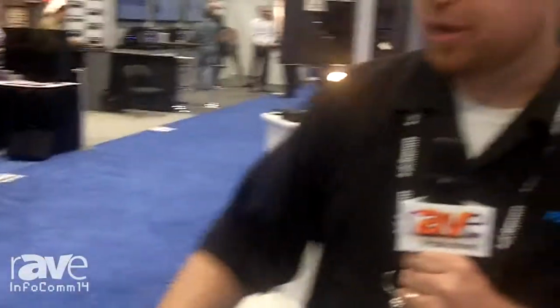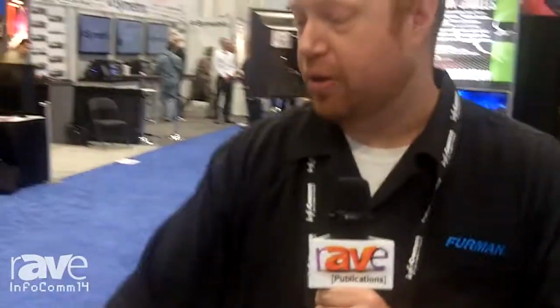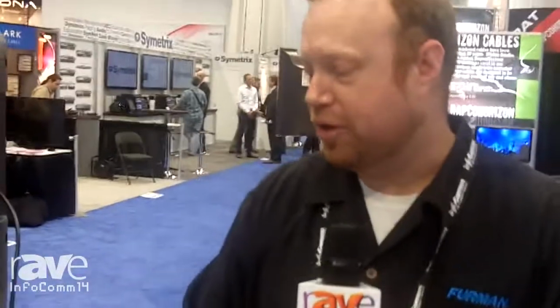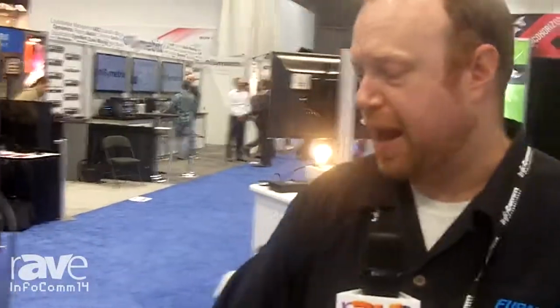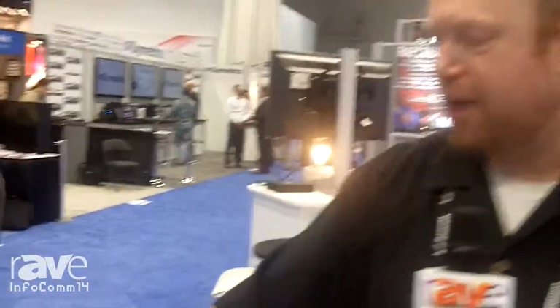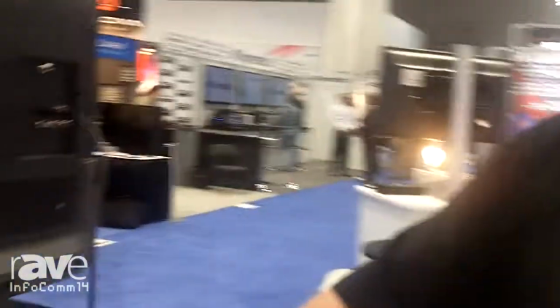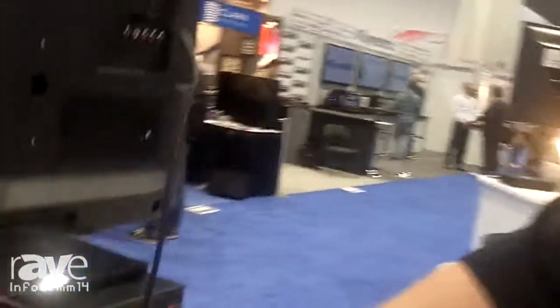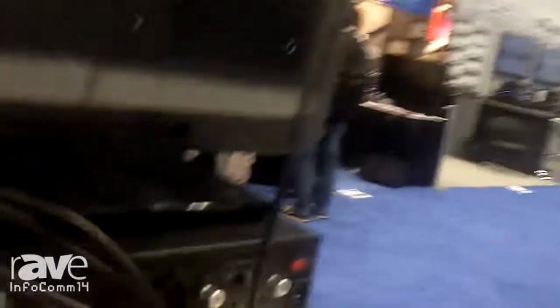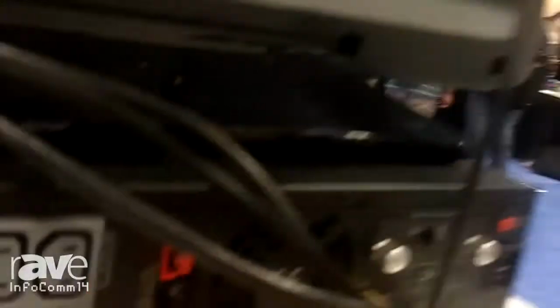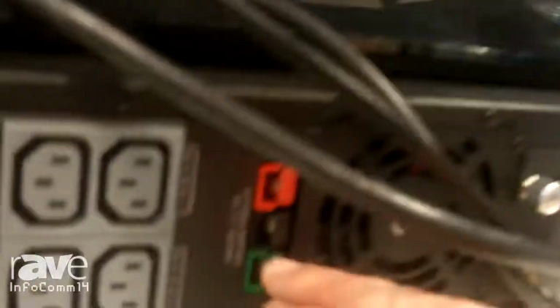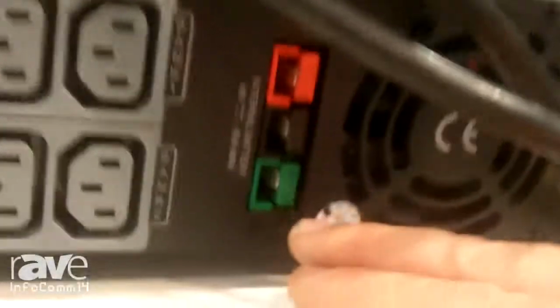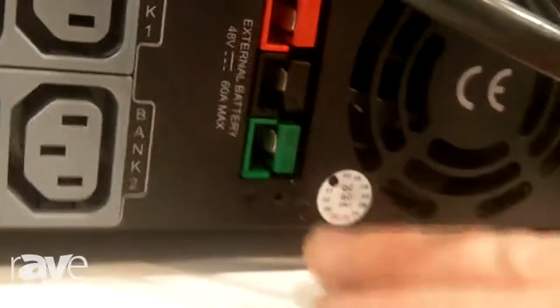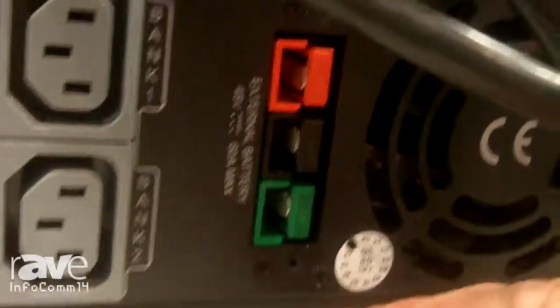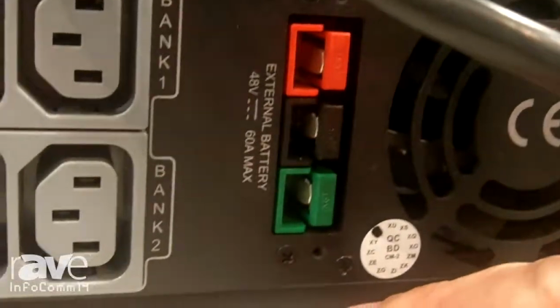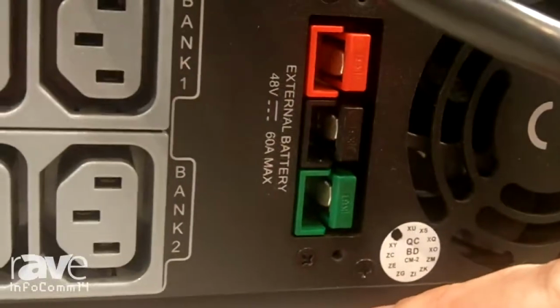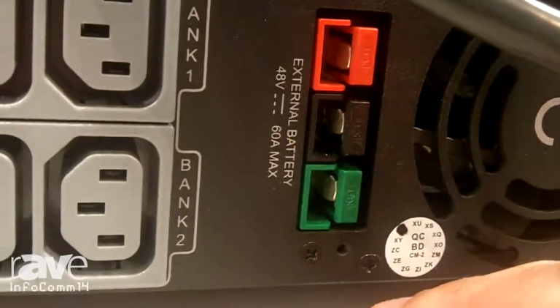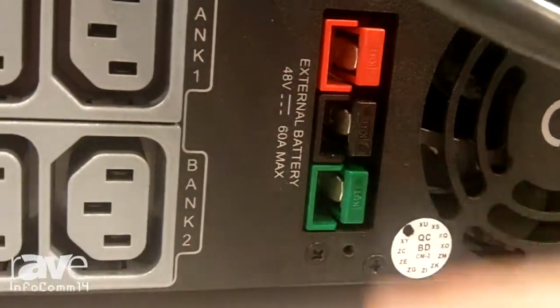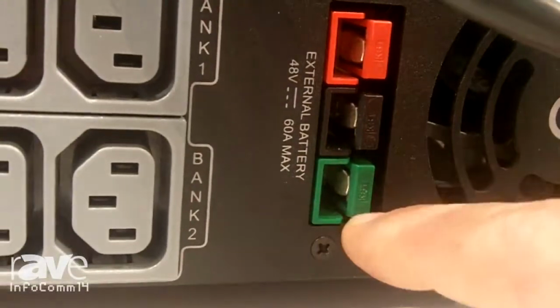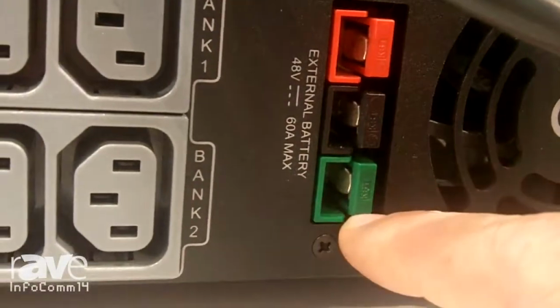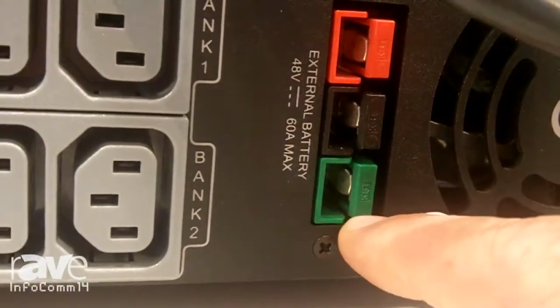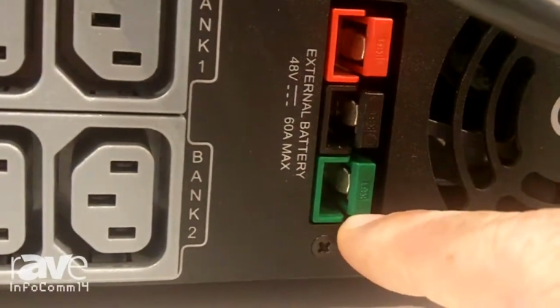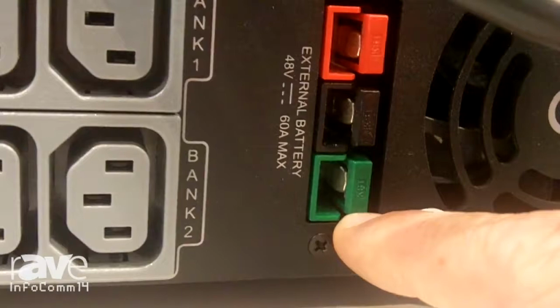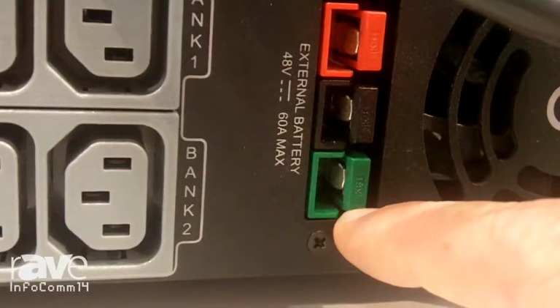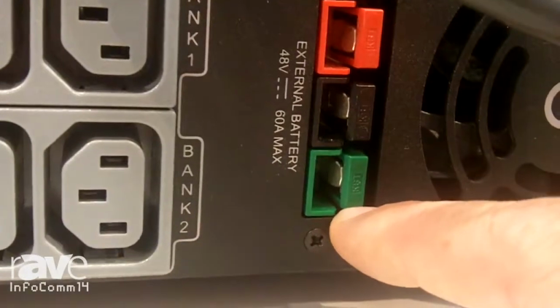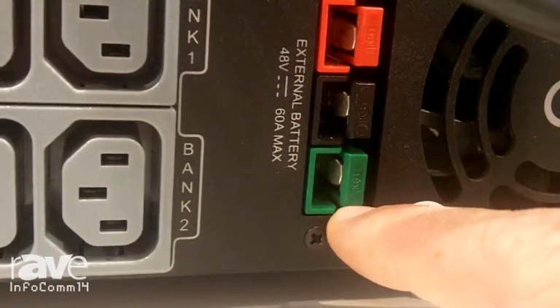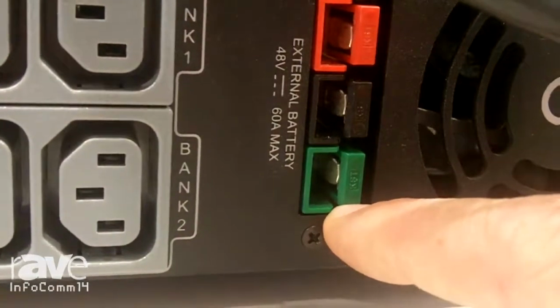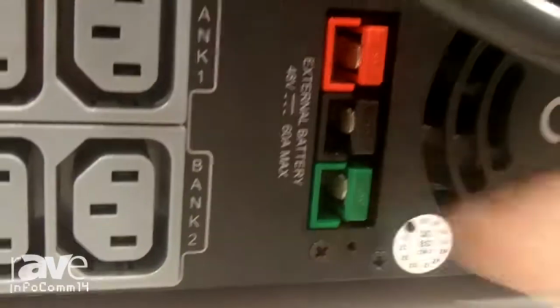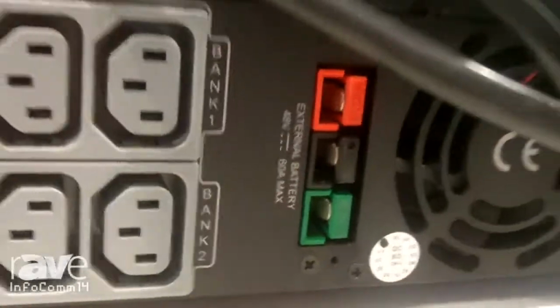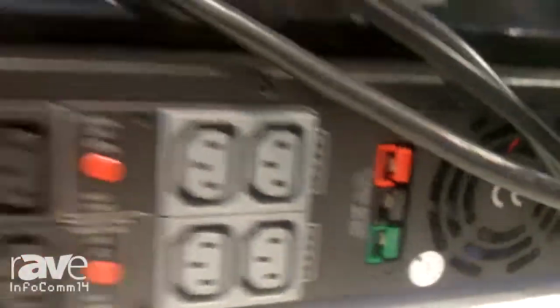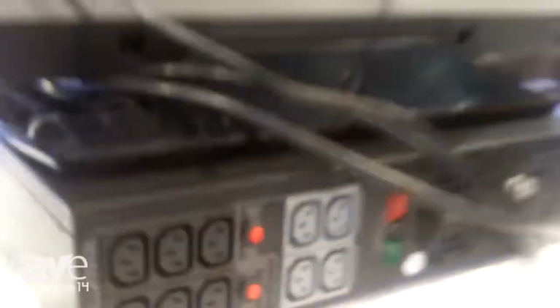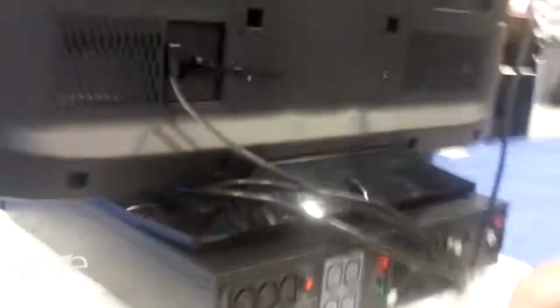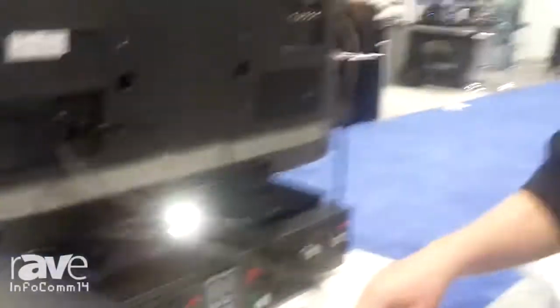You can also expand the battery pack. This has 1500 VA of true sine wave battery backup, but if you want to expand that, you can plug a 2RU battery expansion in here and it's going to quadruple the battery run time.